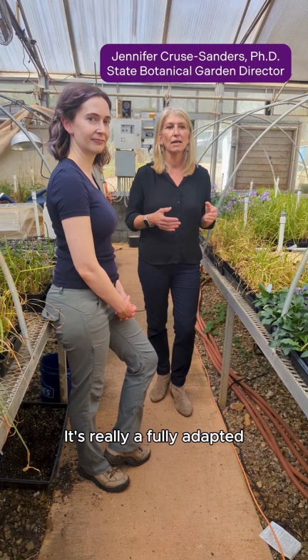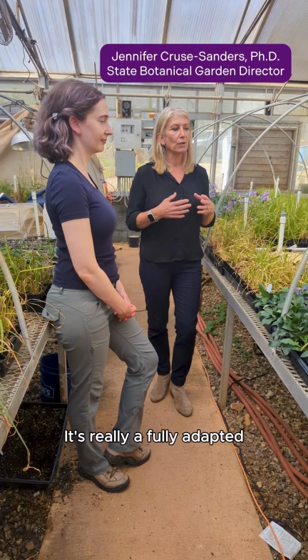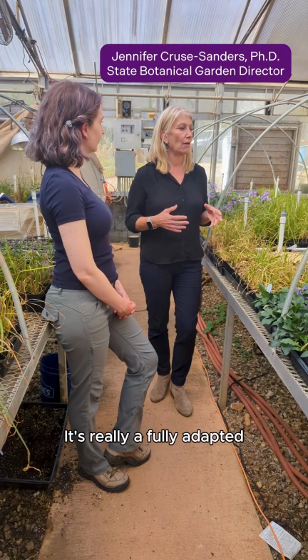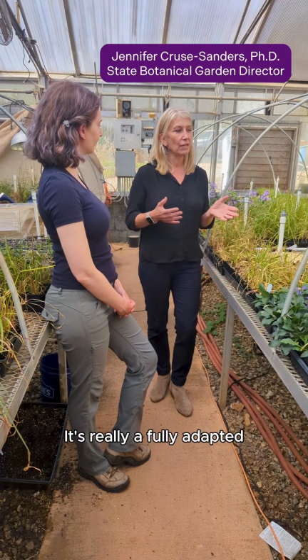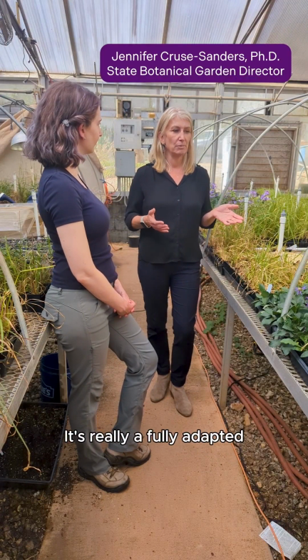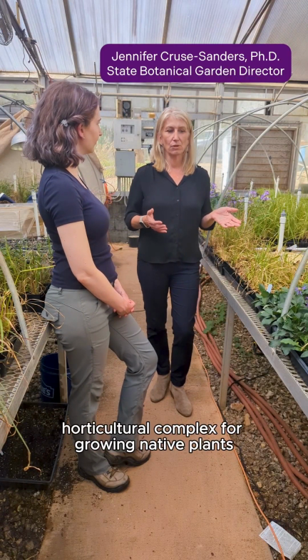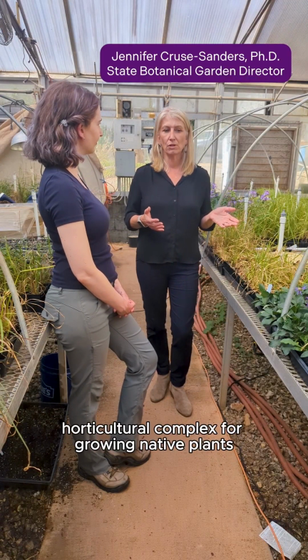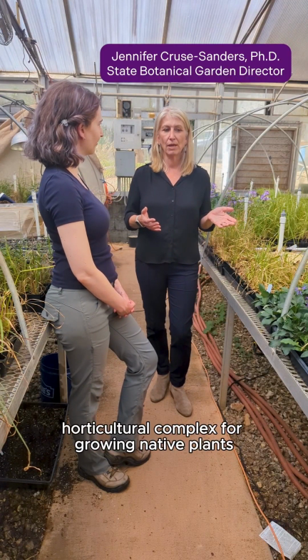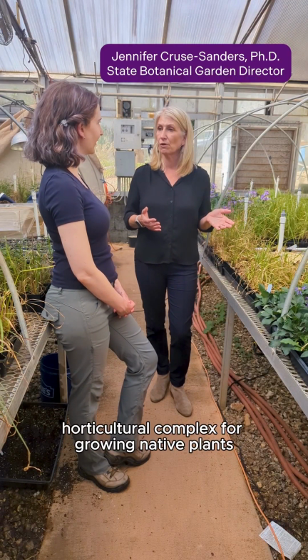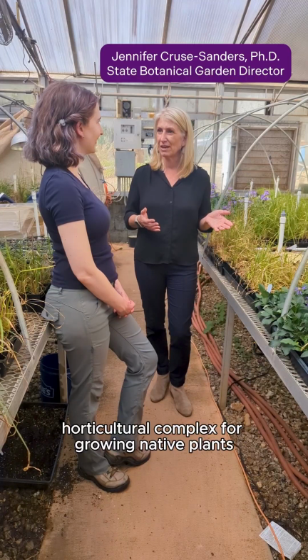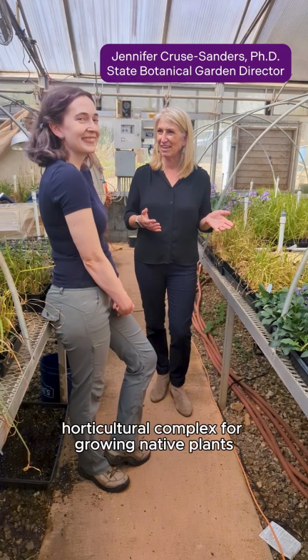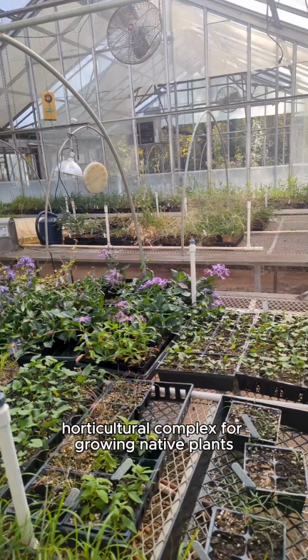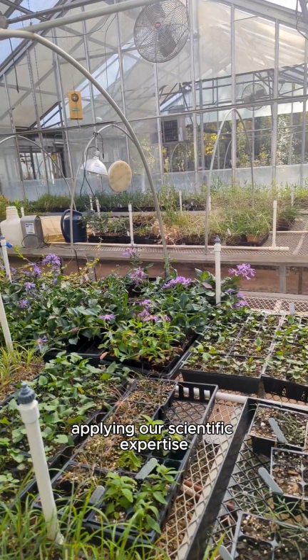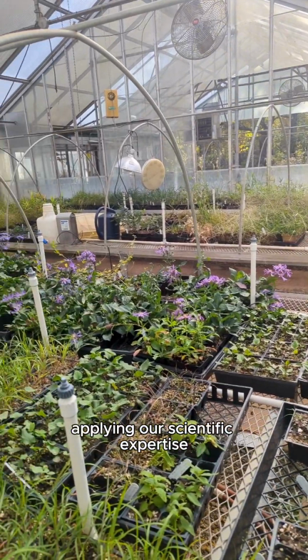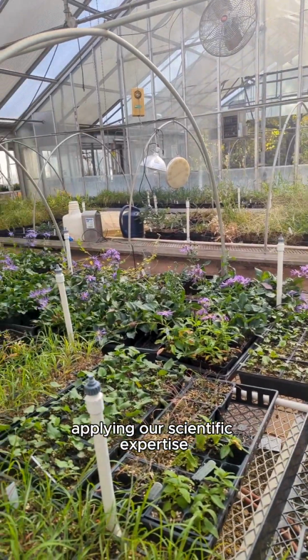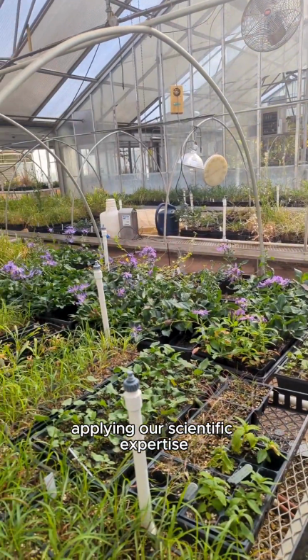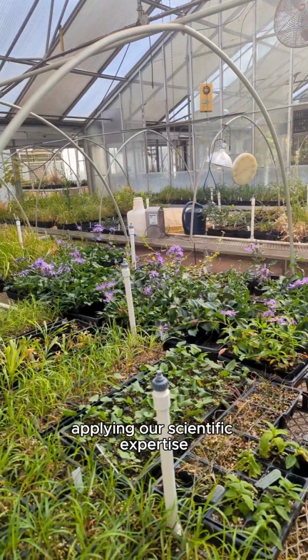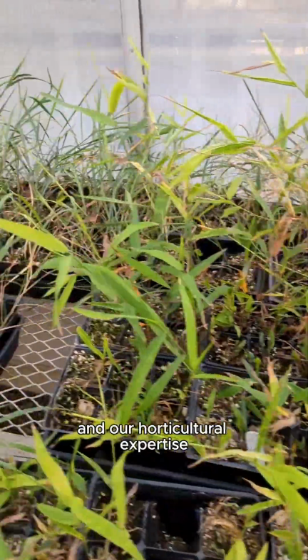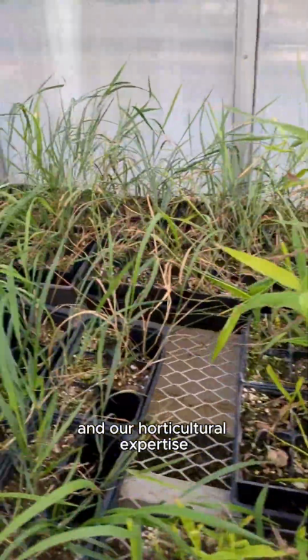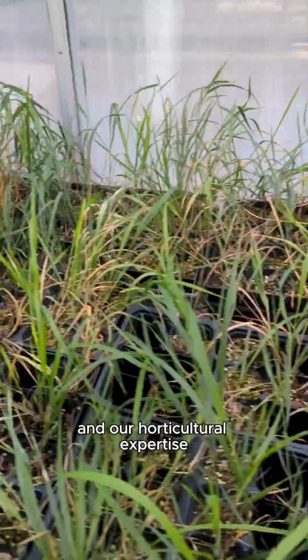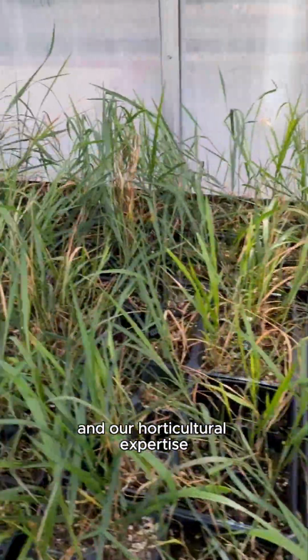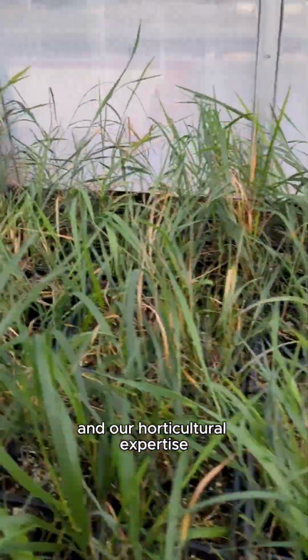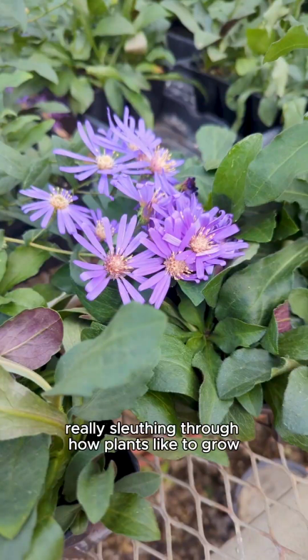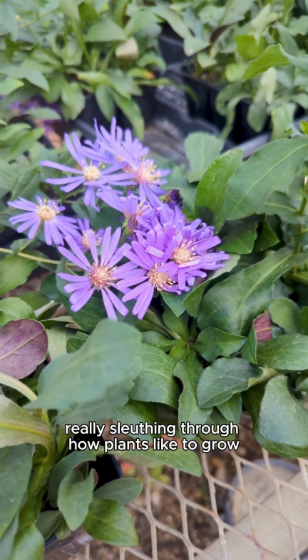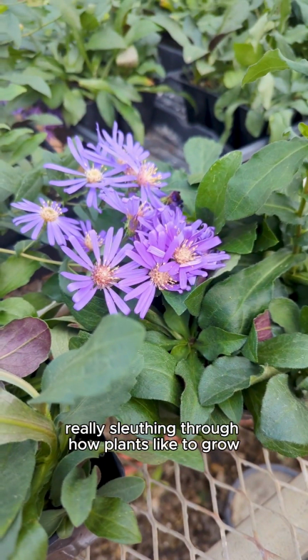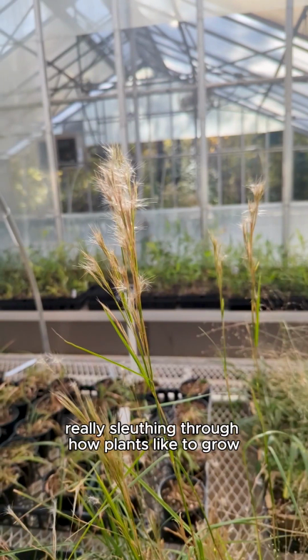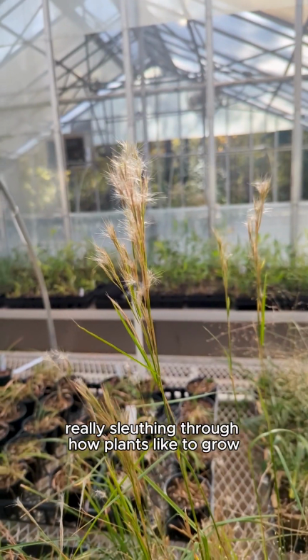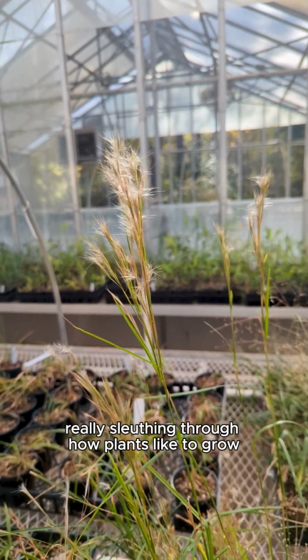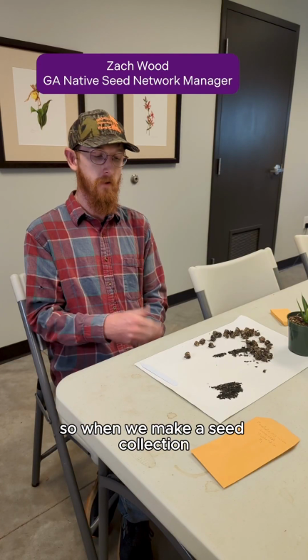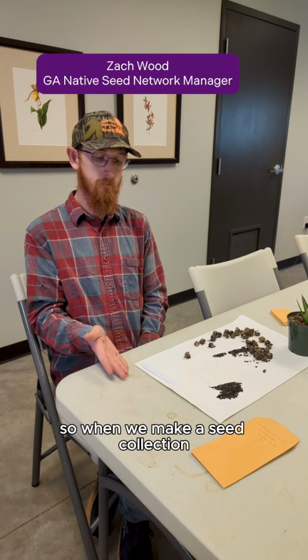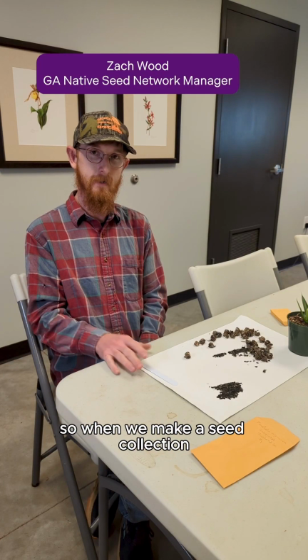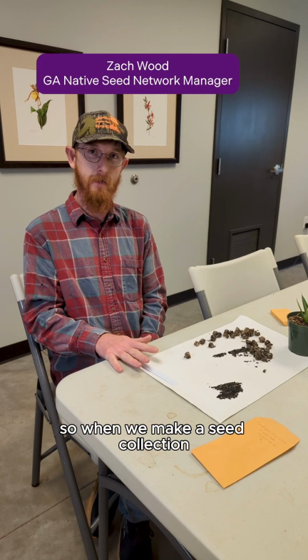It's really a fully adapted horticultural complex for growing native plants, applying our scientific expertise and our horticultural expertise — really sleuthing through how plants like to grow.